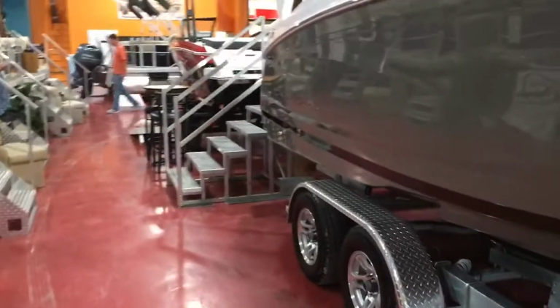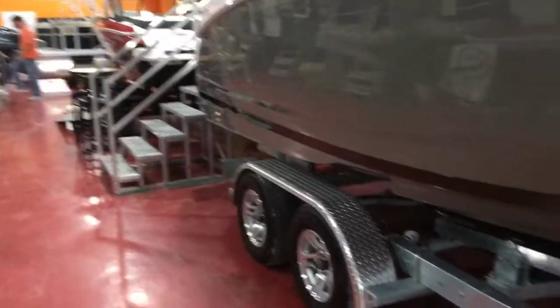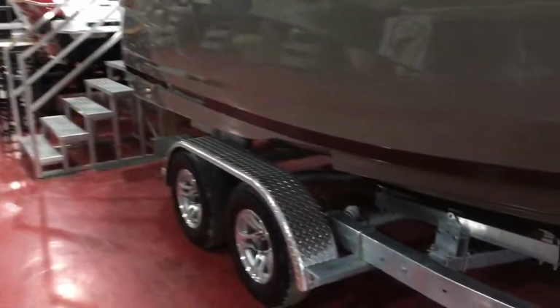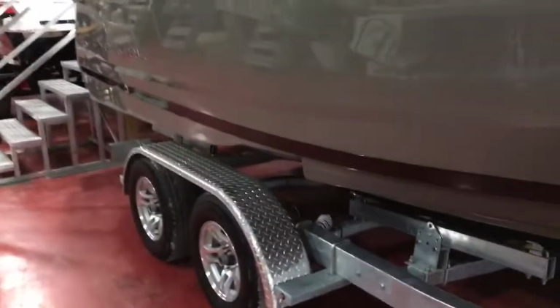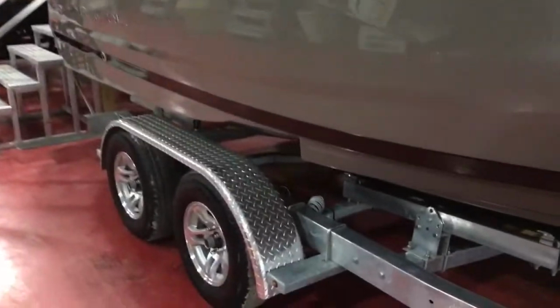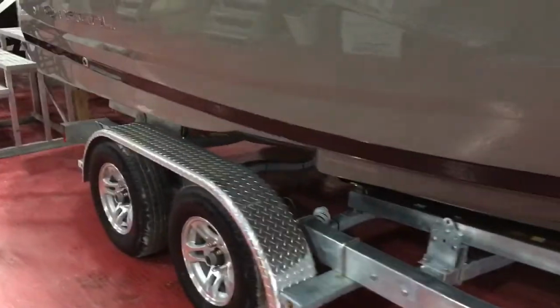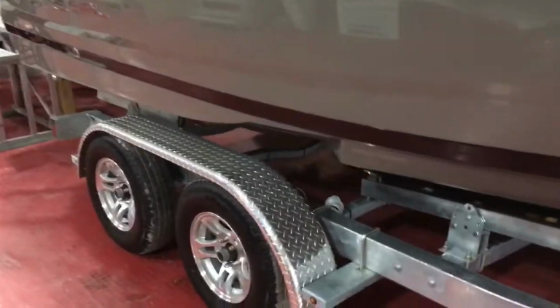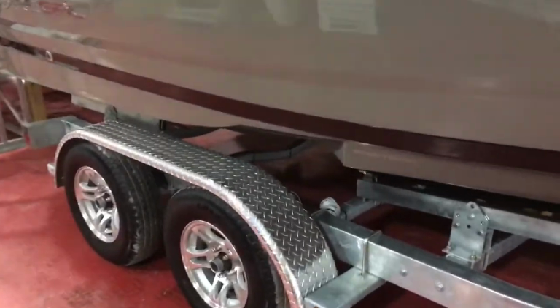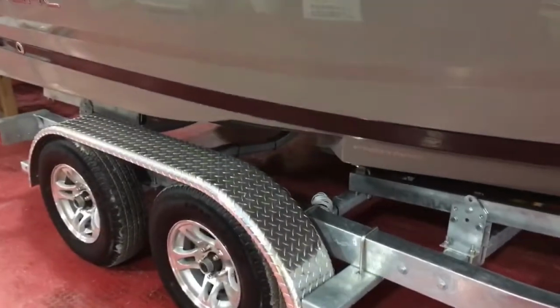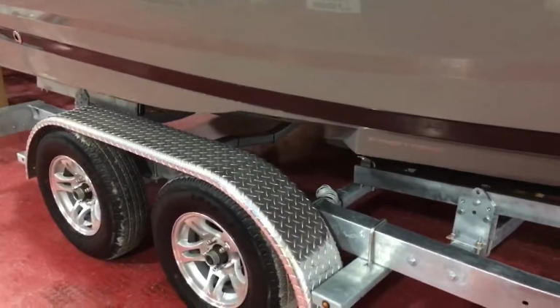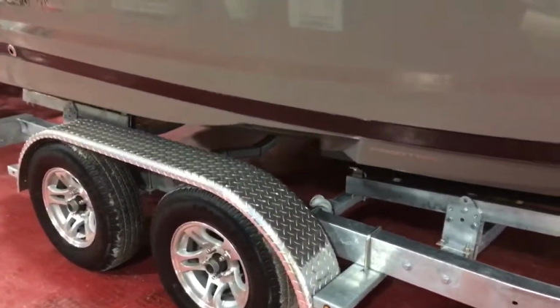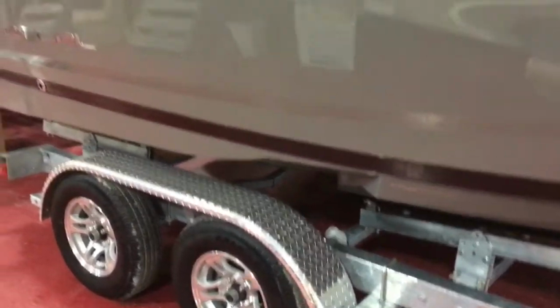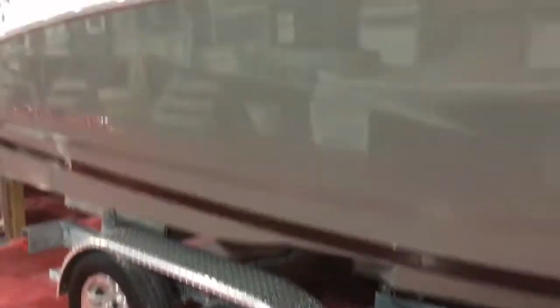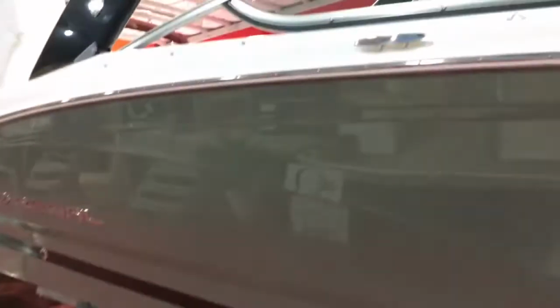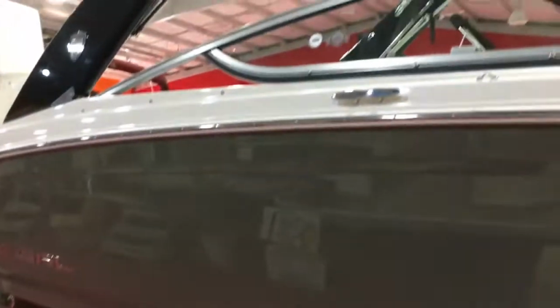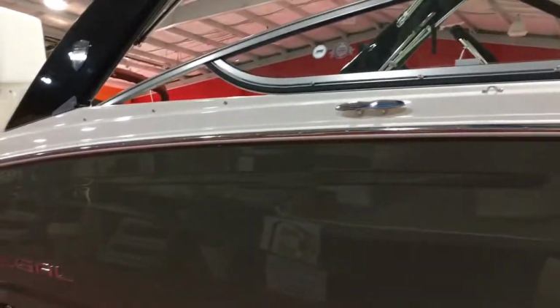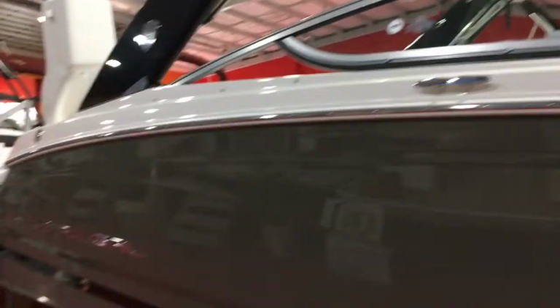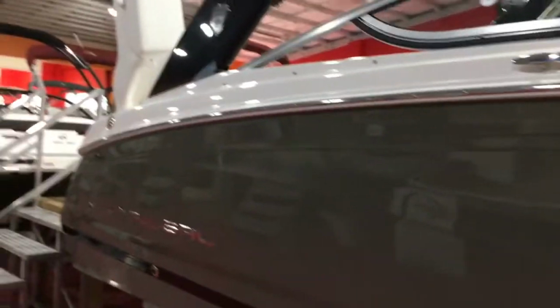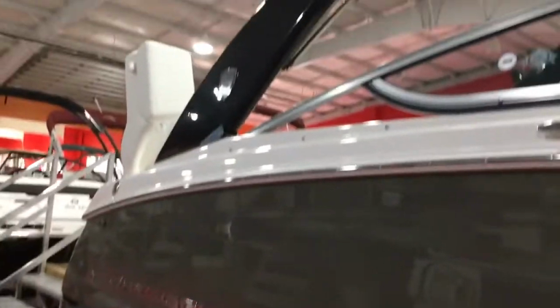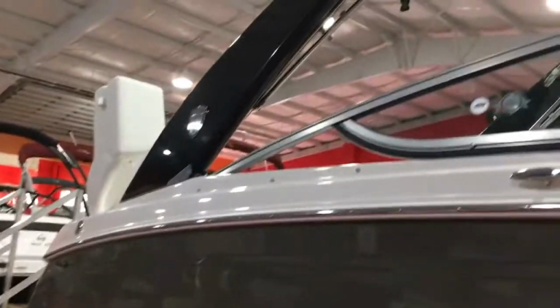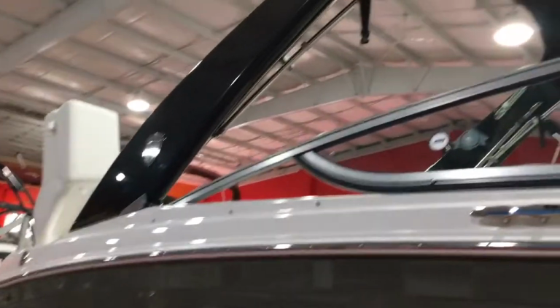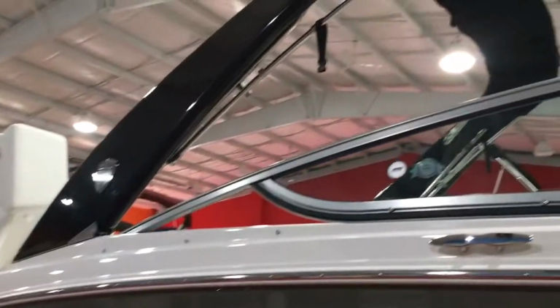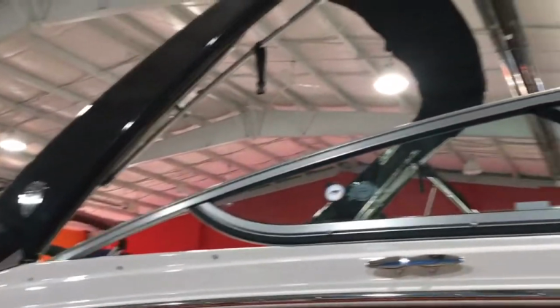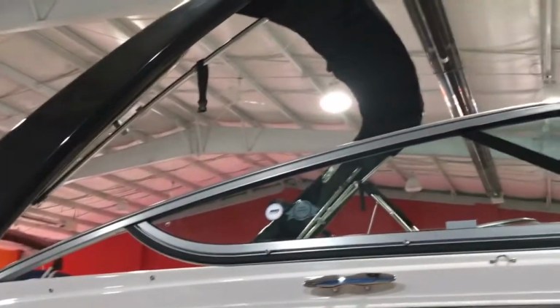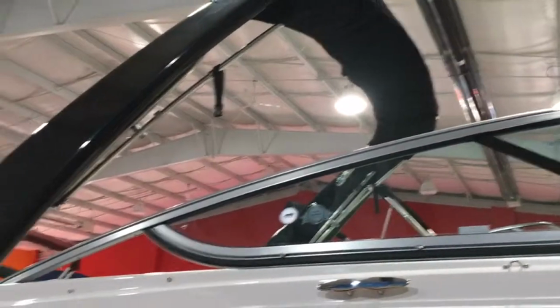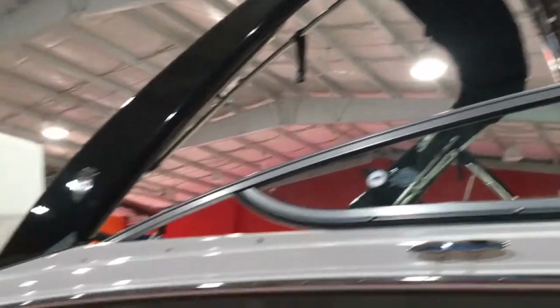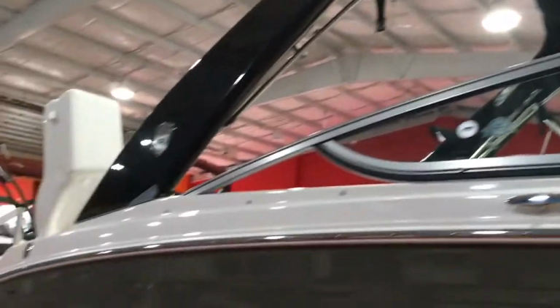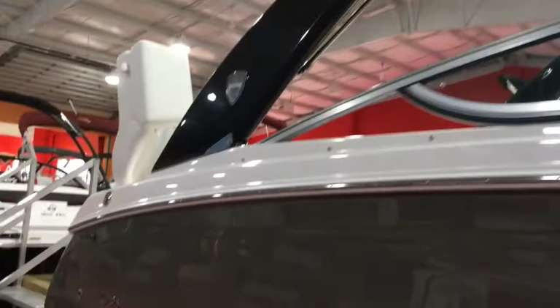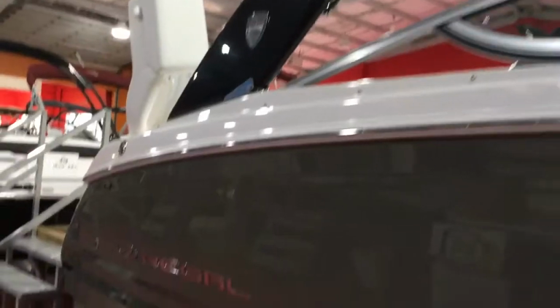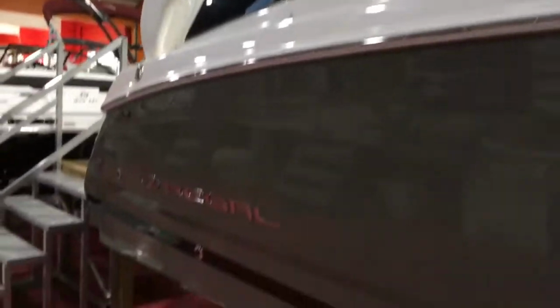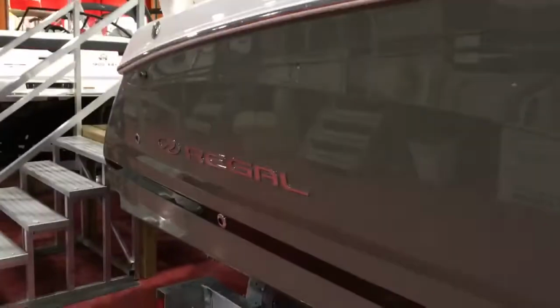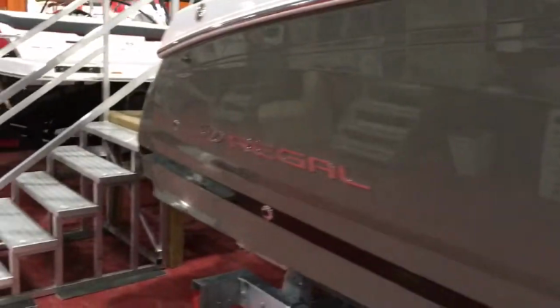All the Regals have the Fast Track hull design on them. This one also has the black power tower — it's a really nice feature, and only Regal's doing that.